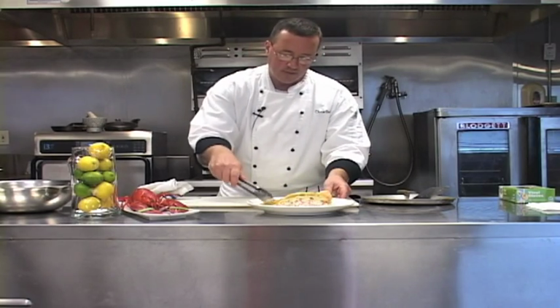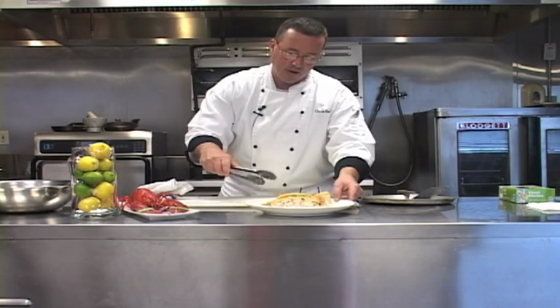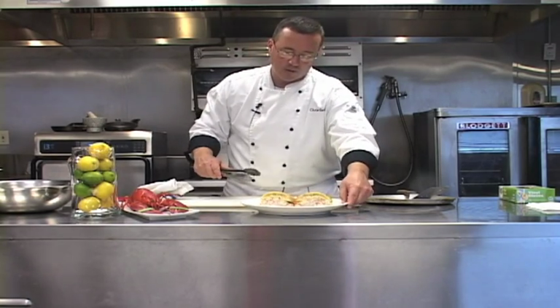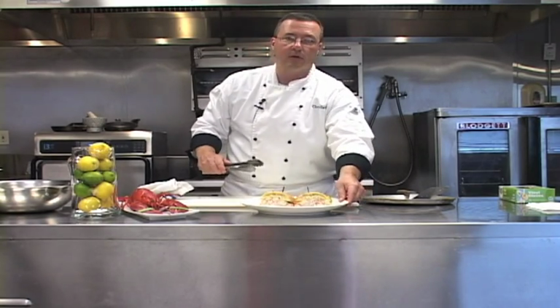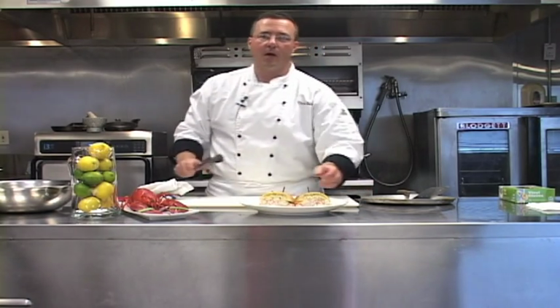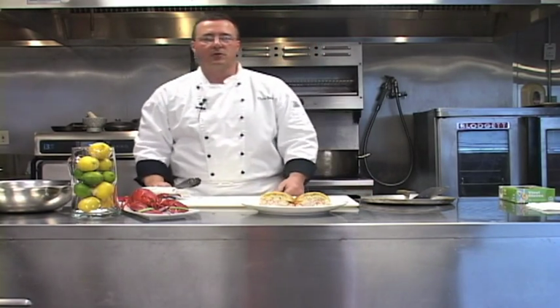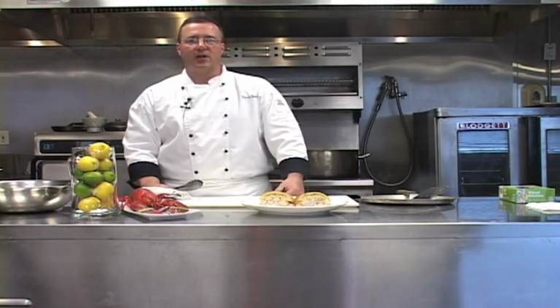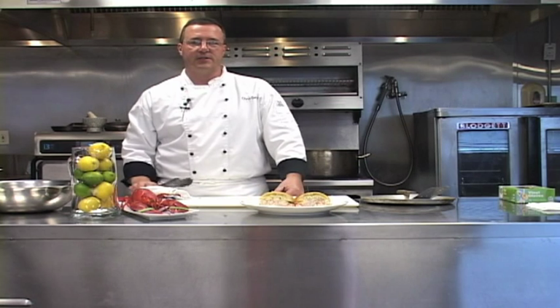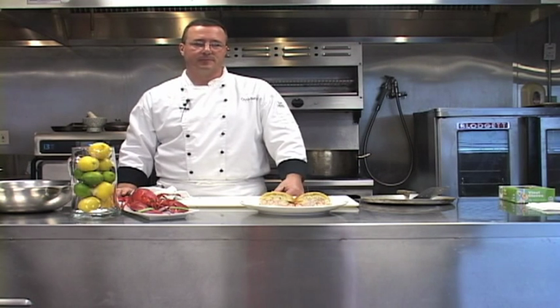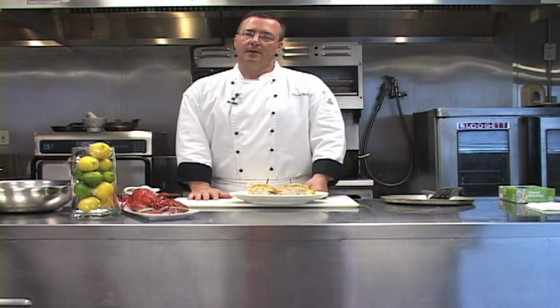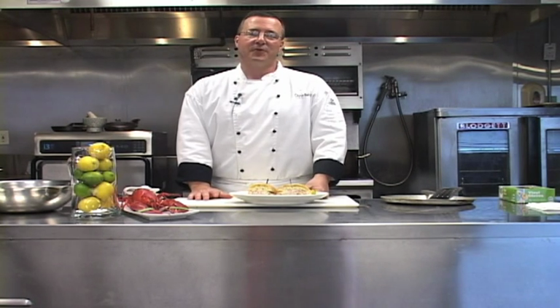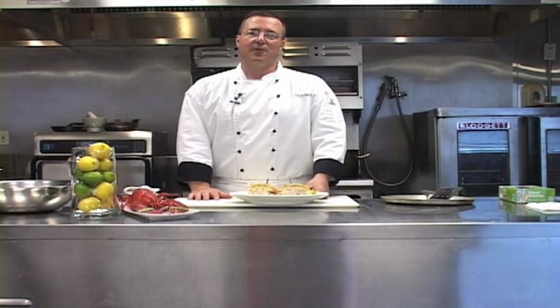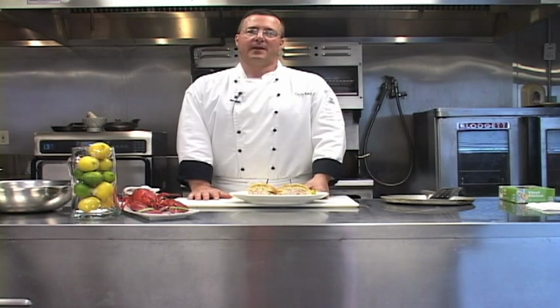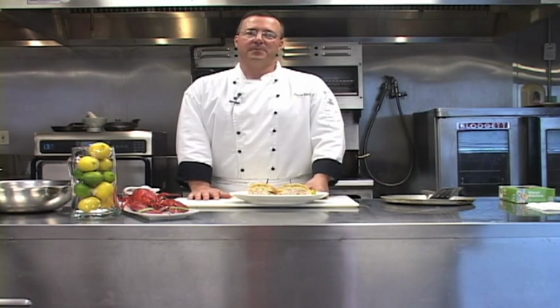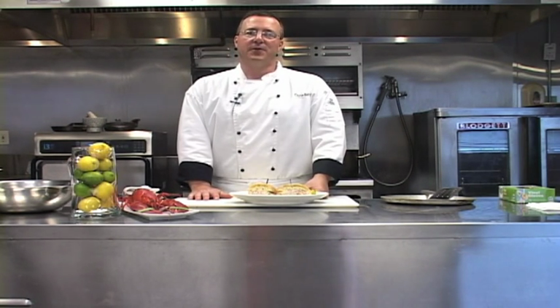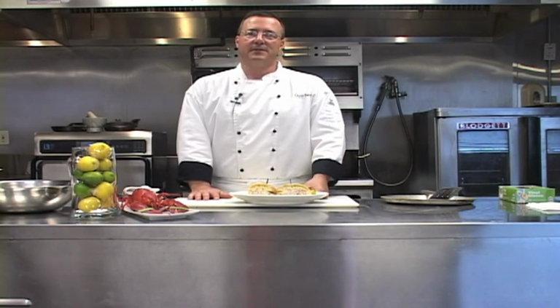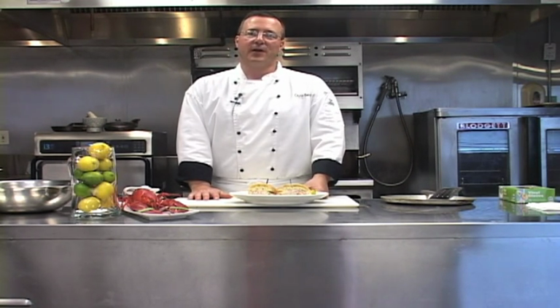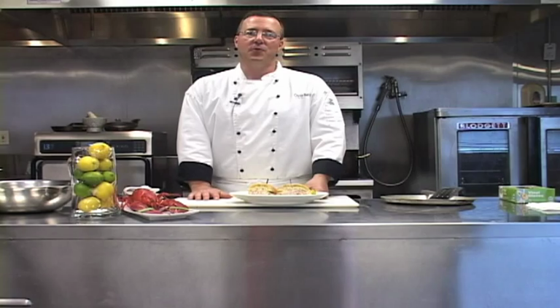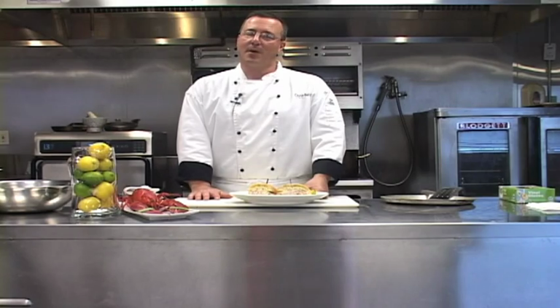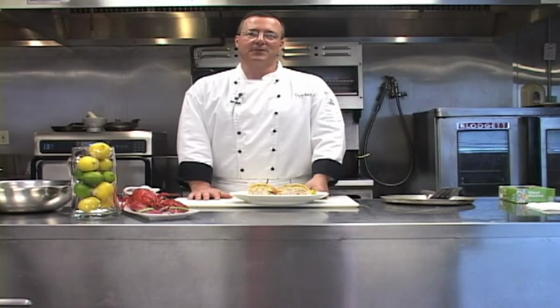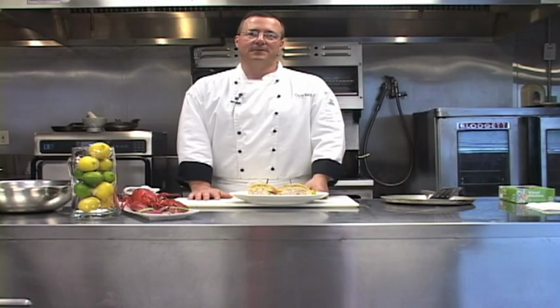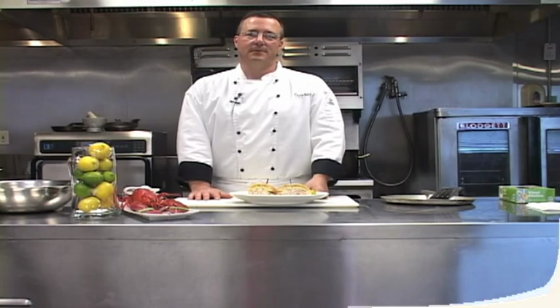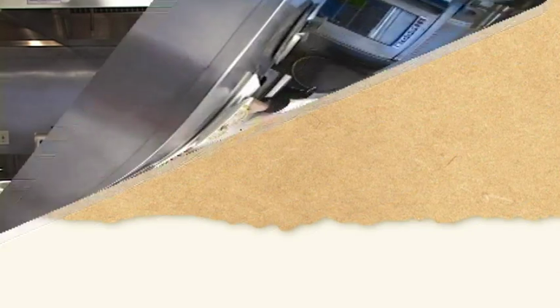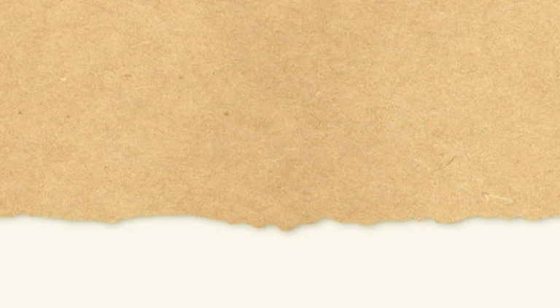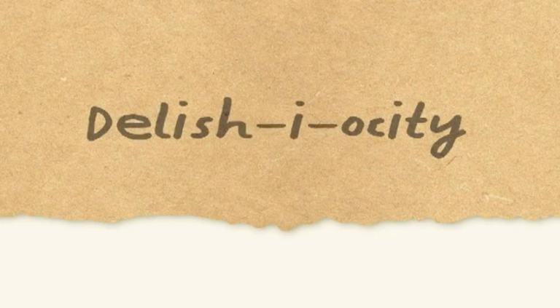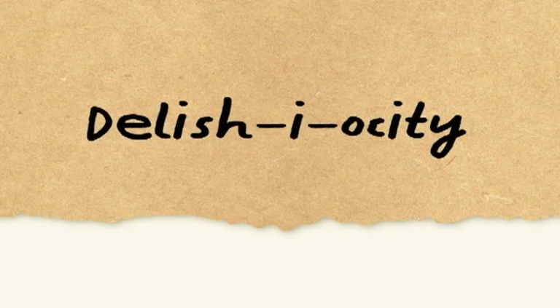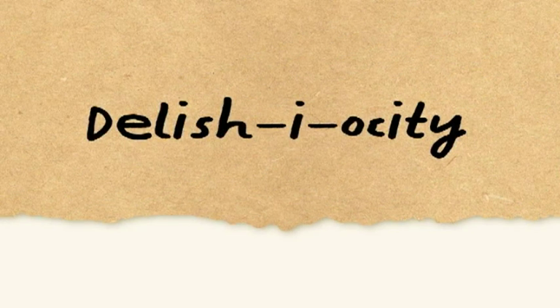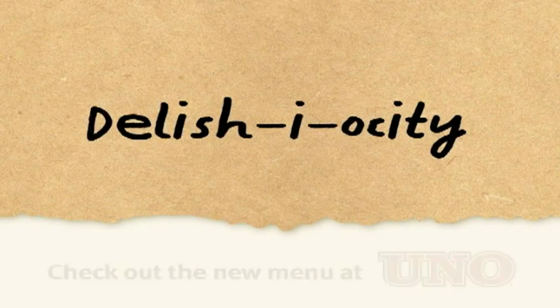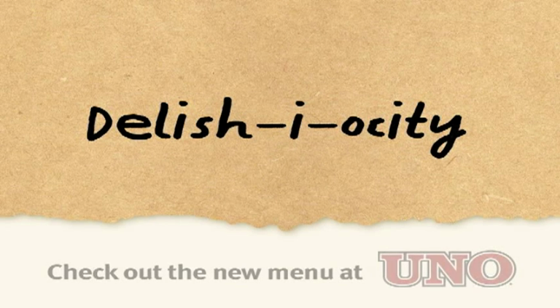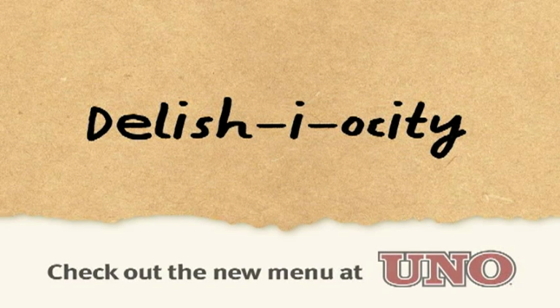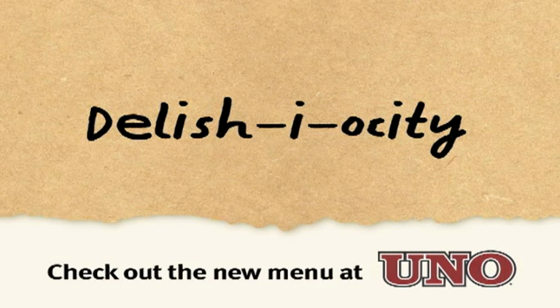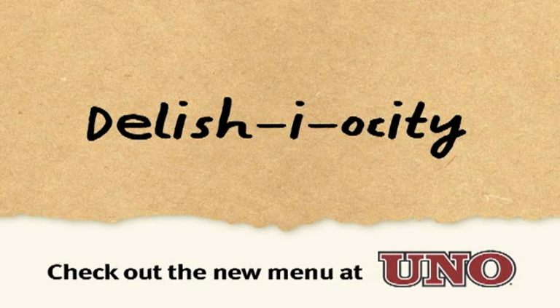Now you have our wonderful lobster melt with cheddar cheese. I'm Chris Gatto, and I hope to see you at UNO's enjoying our new lobster melt. Let's go.